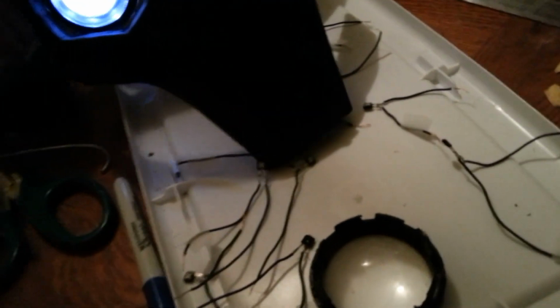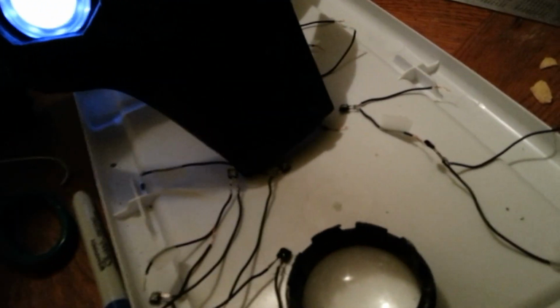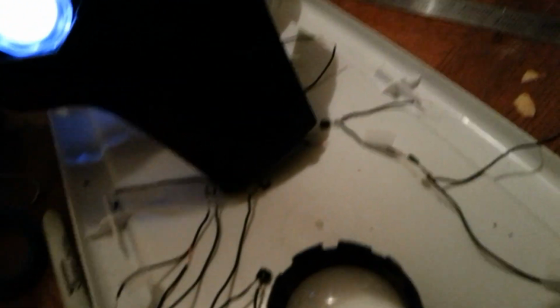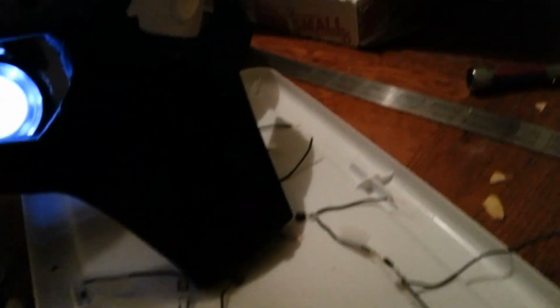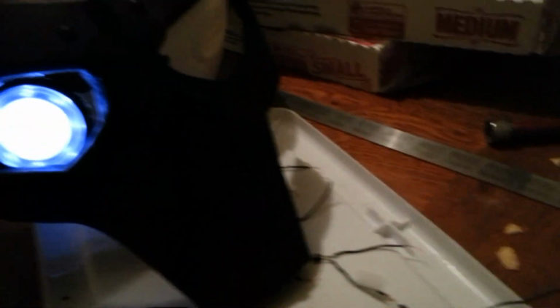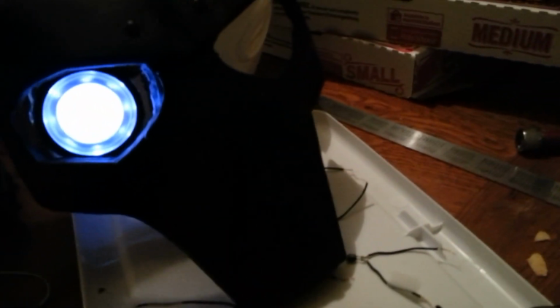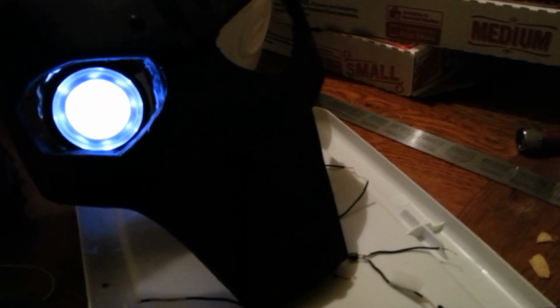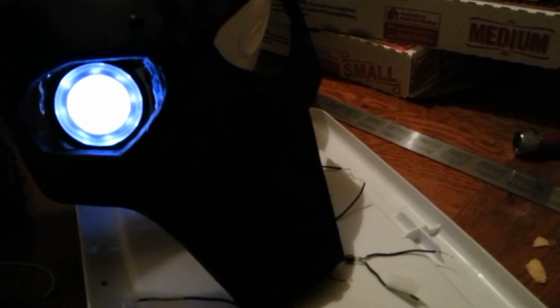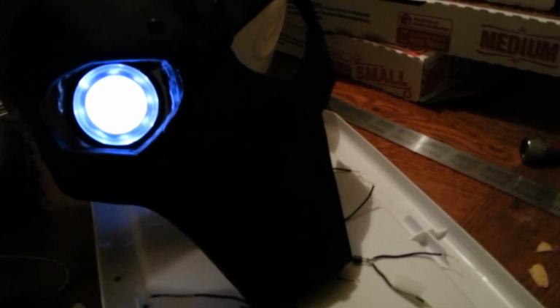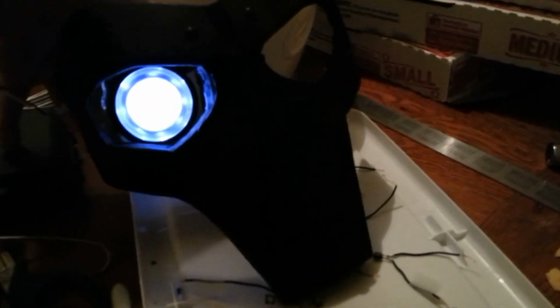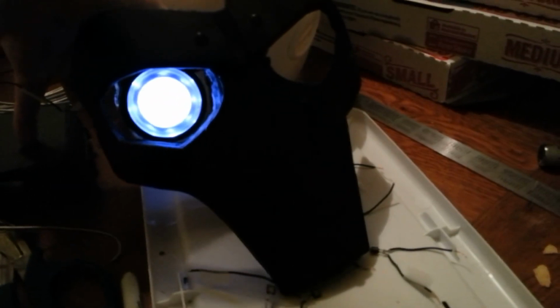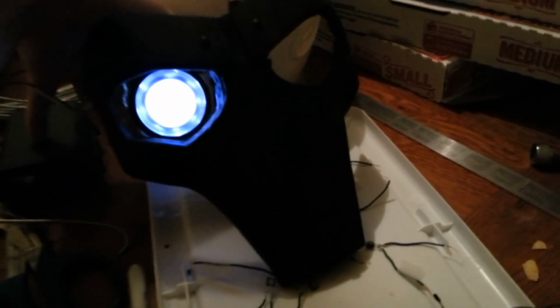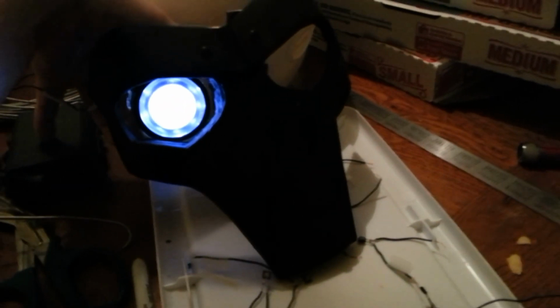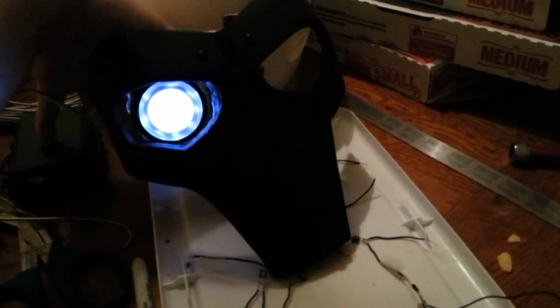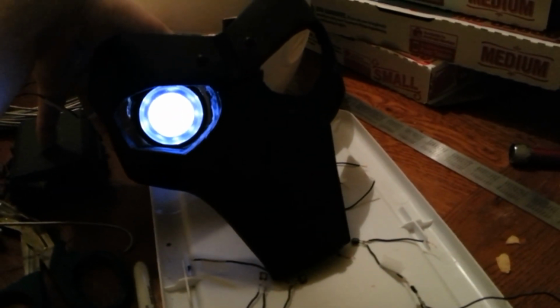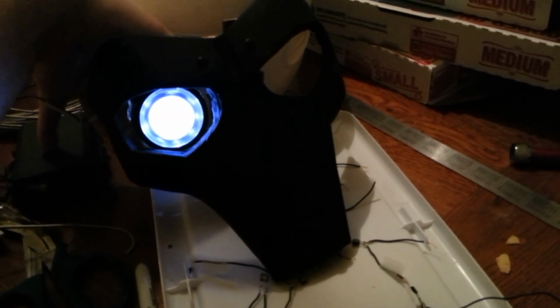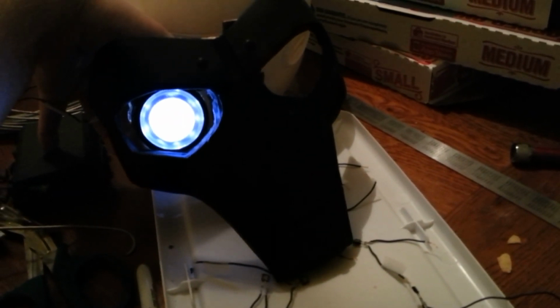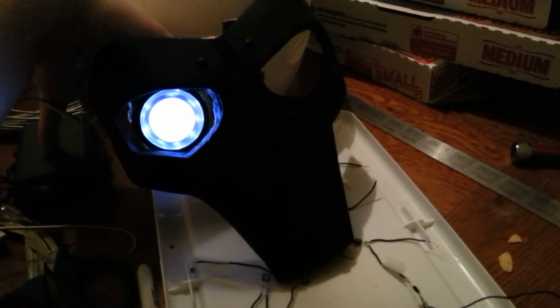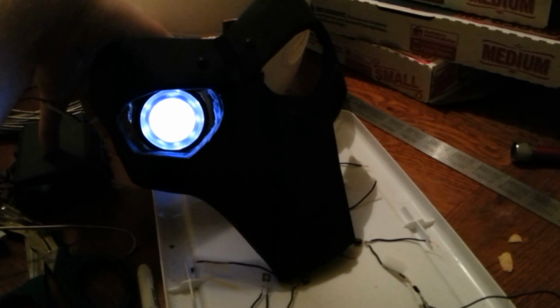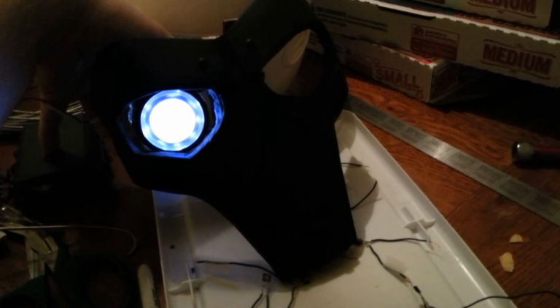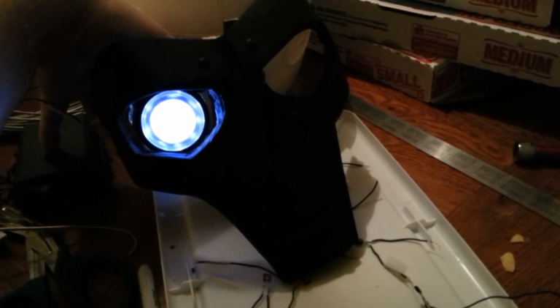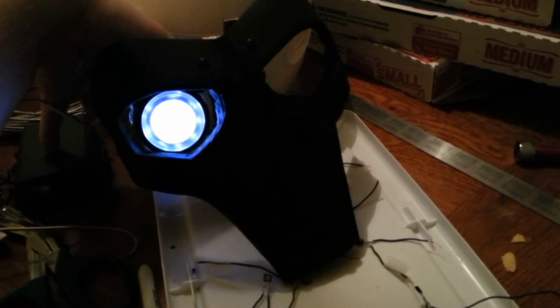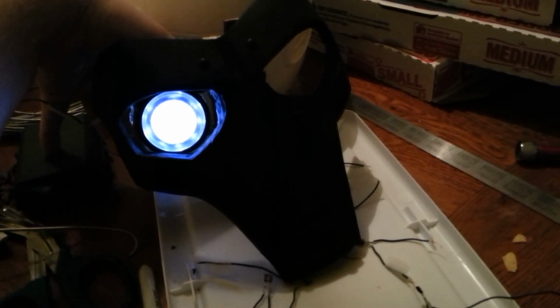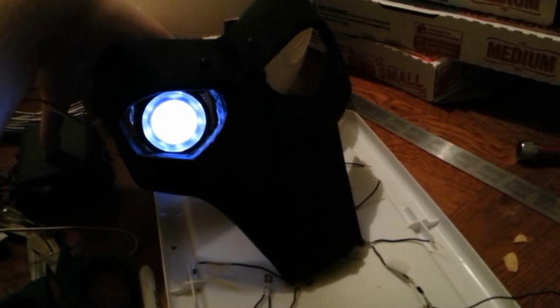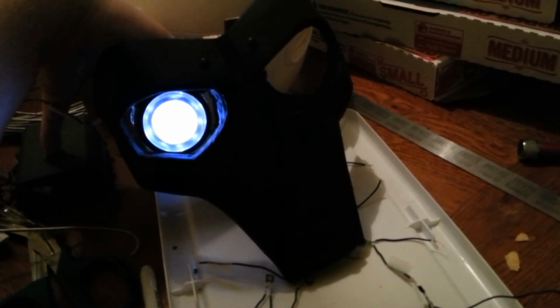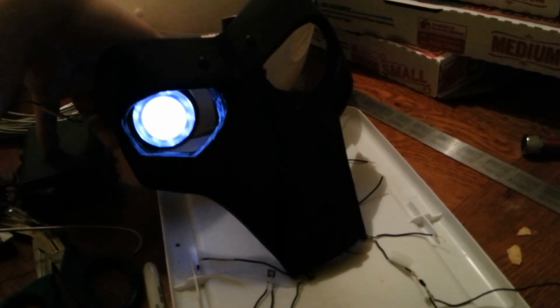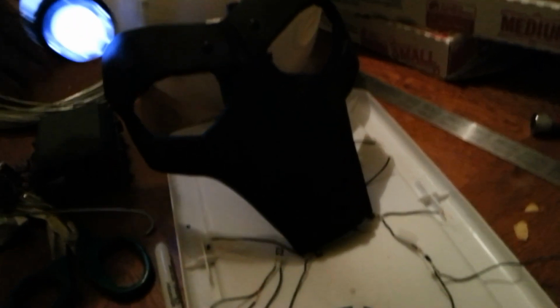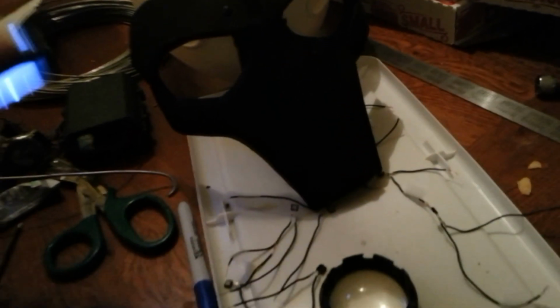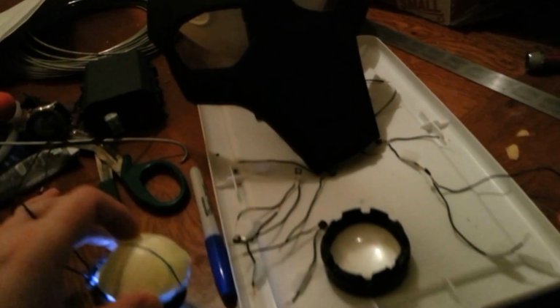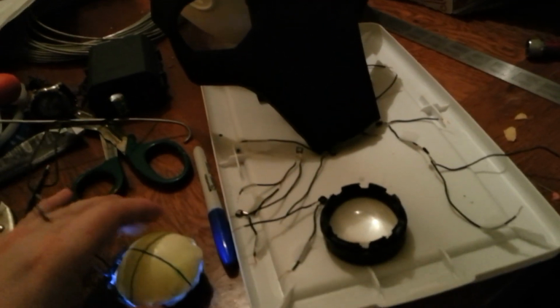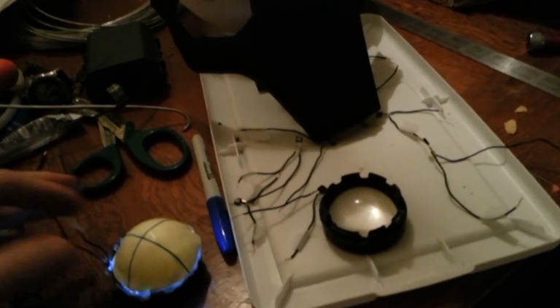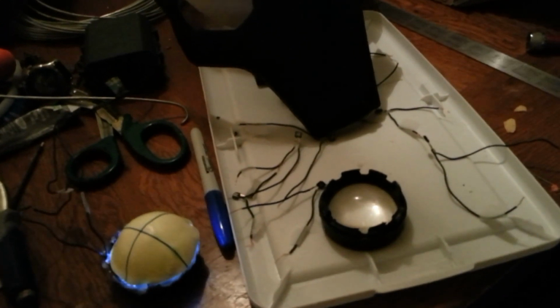If you want to see kind of what it looks like in the Iron Man mask, there's a pretty good idea of that. And that's where we're at with the light.